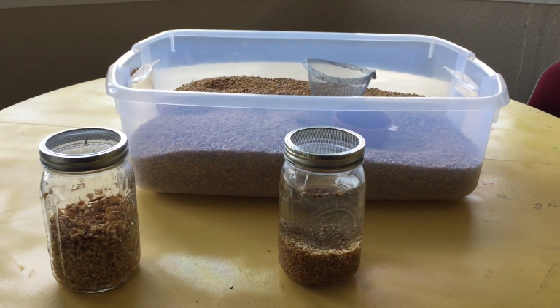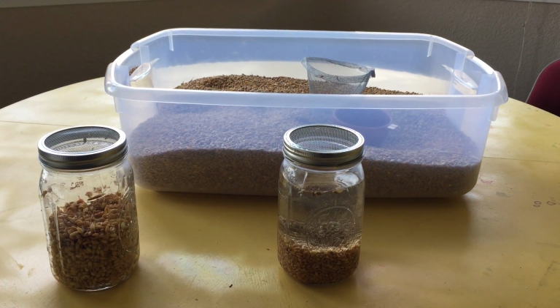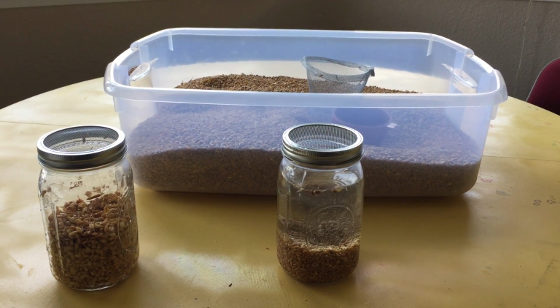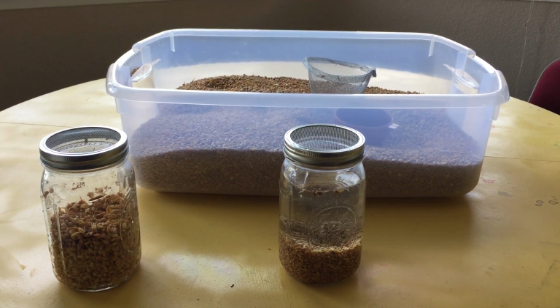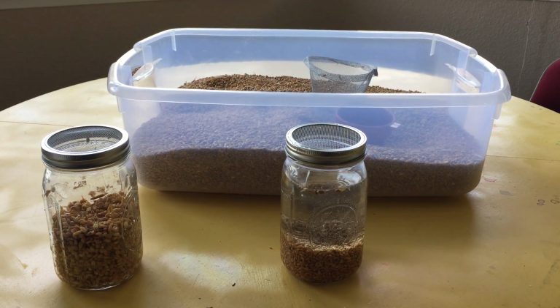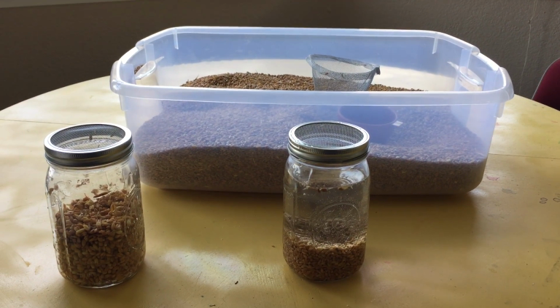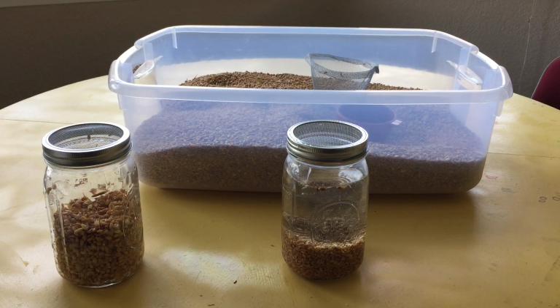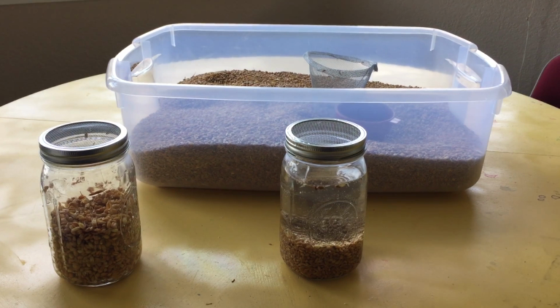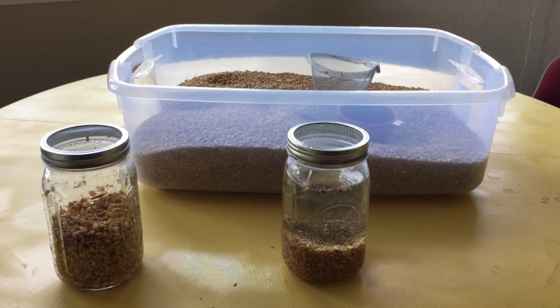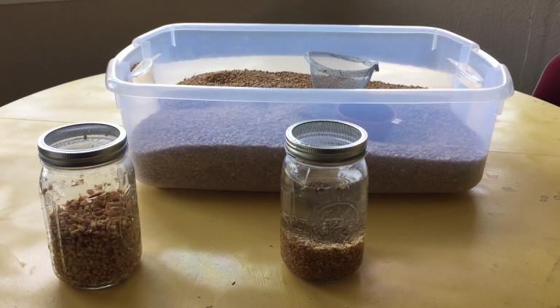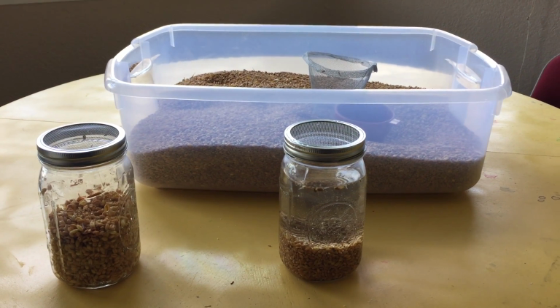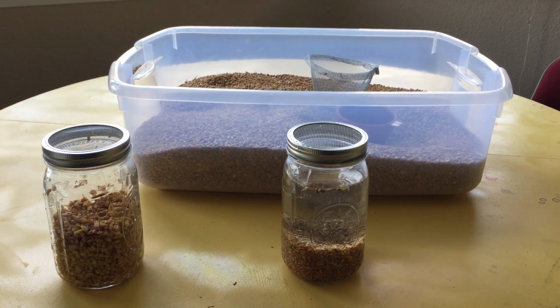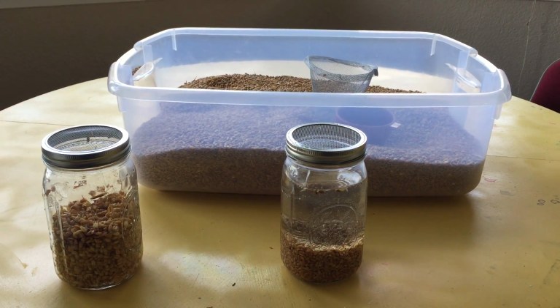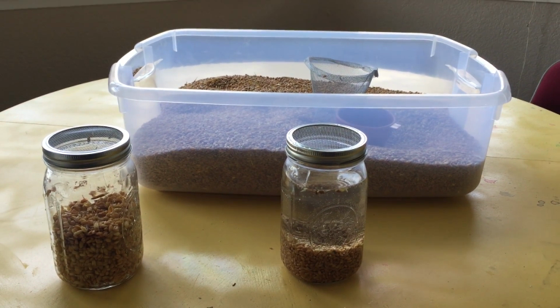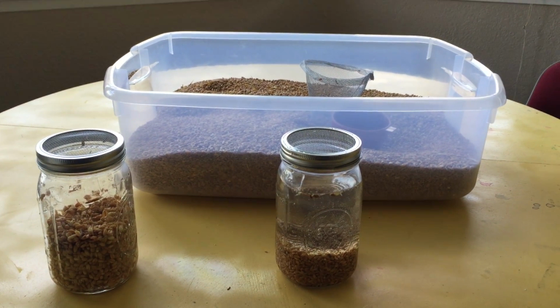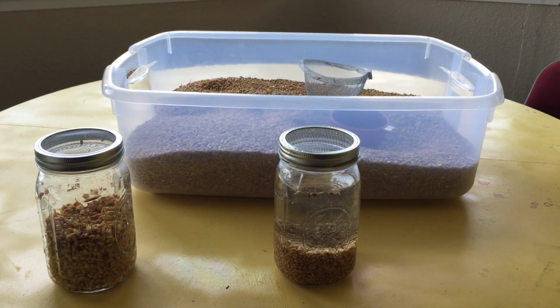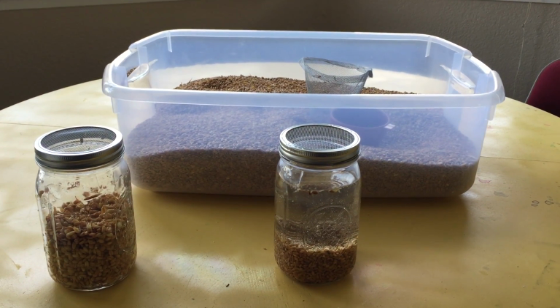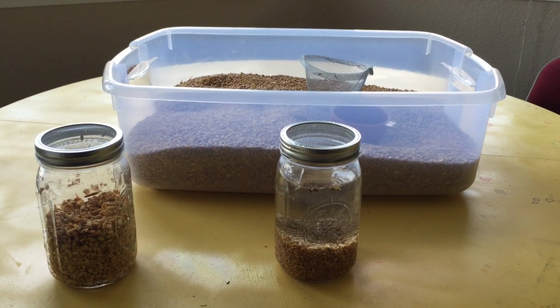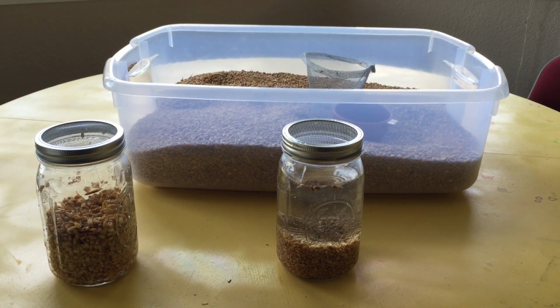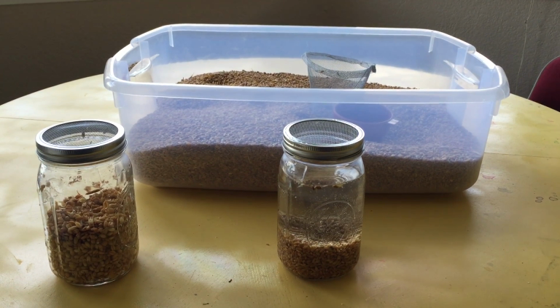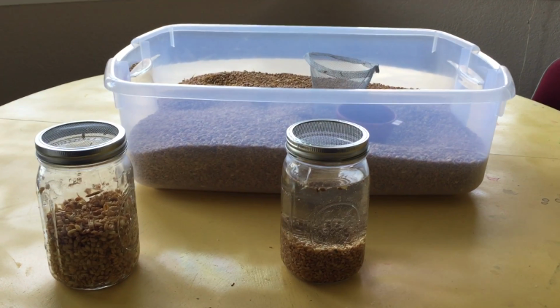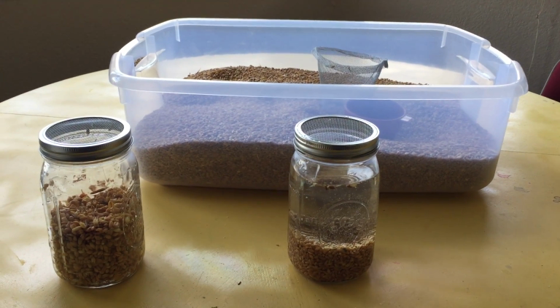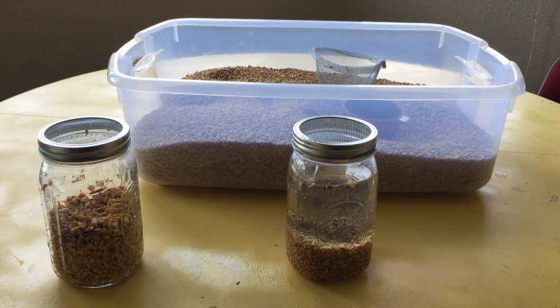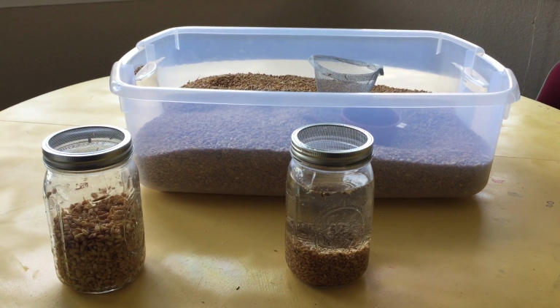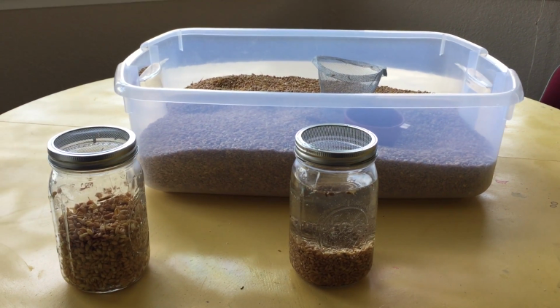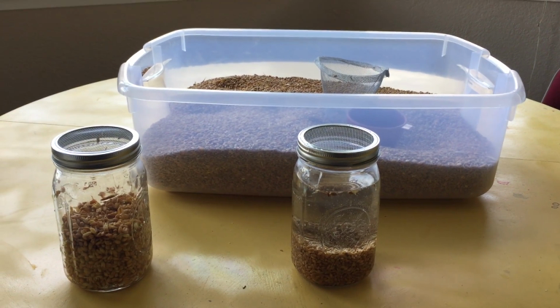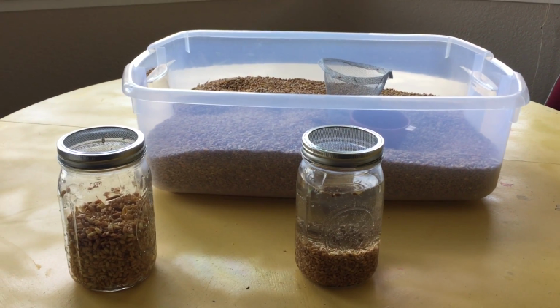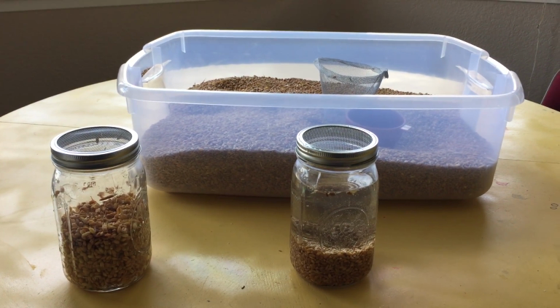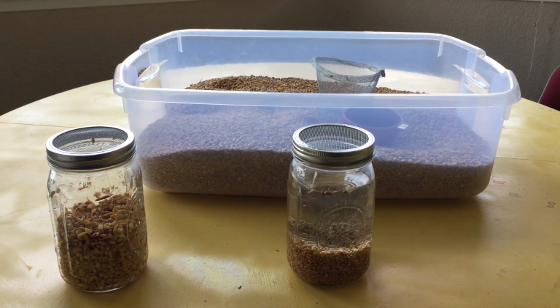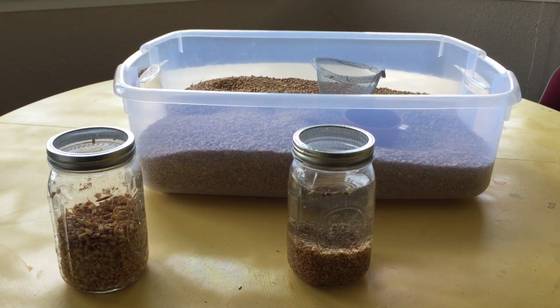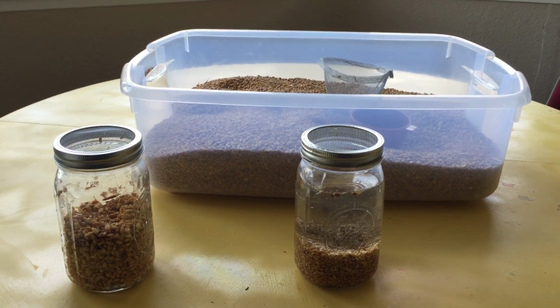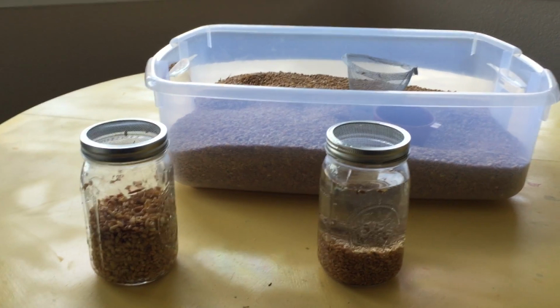Where I live, it gets too cold in the wintertime, and if I brought it inside I could do it all year long, but I close it down for the wintertime. But now that it's spring, I've got it going. I'm just going to show you what it looks like — it's an empty system right now, but this is where I start.